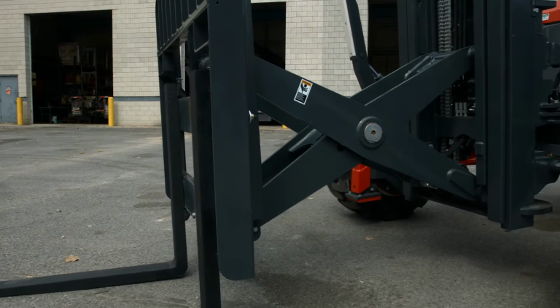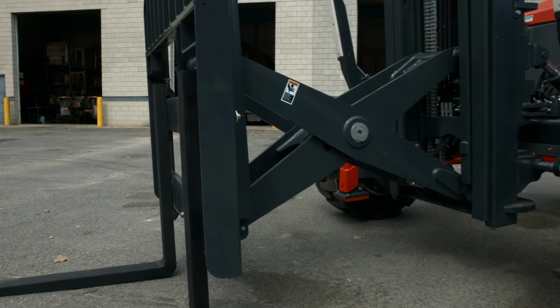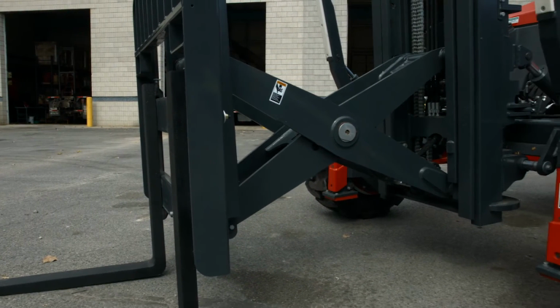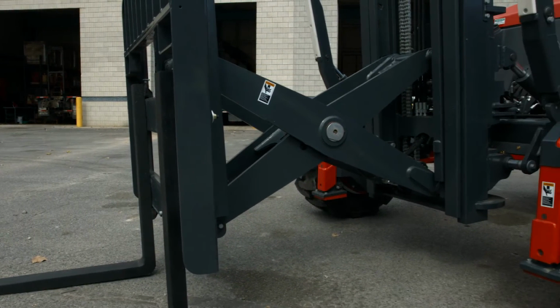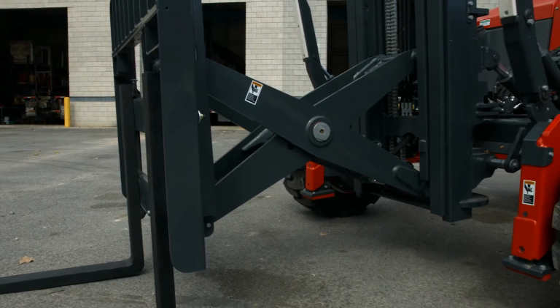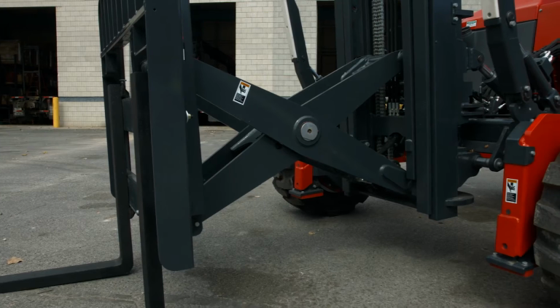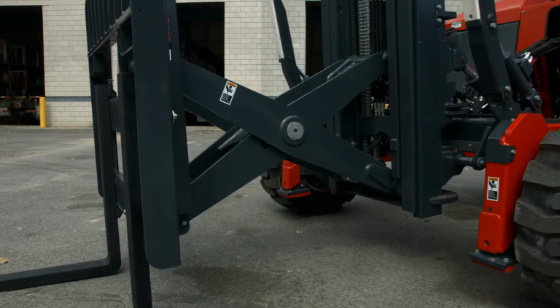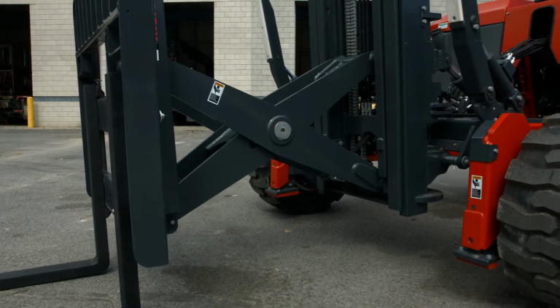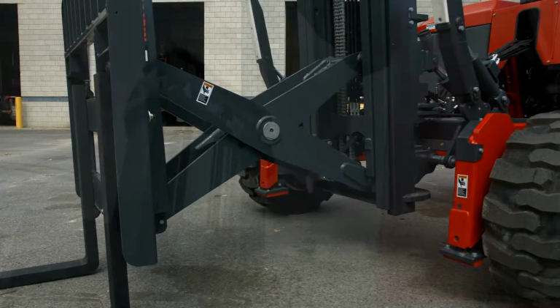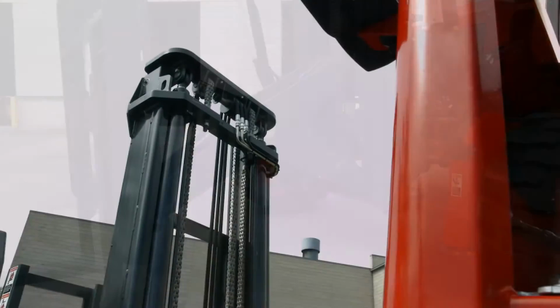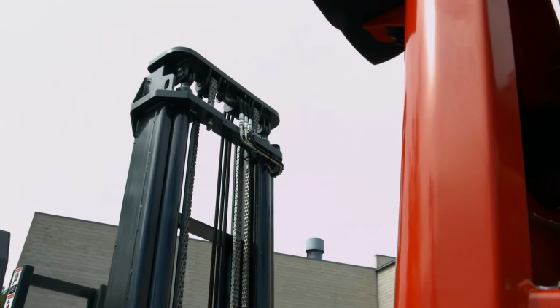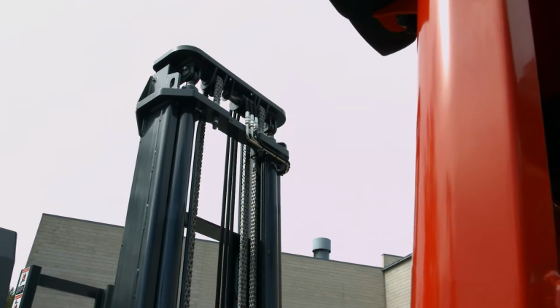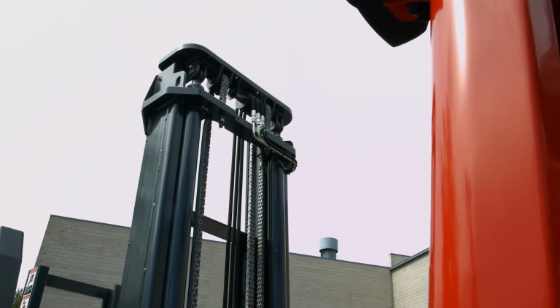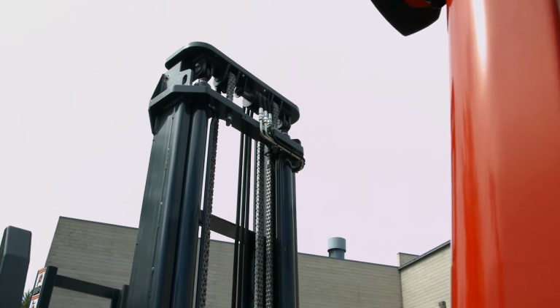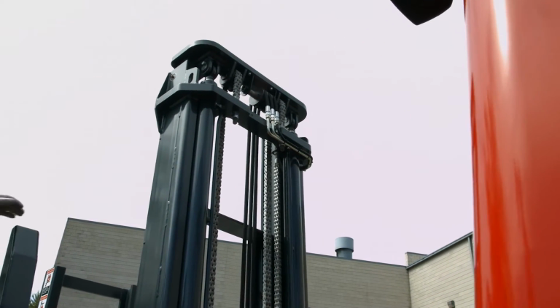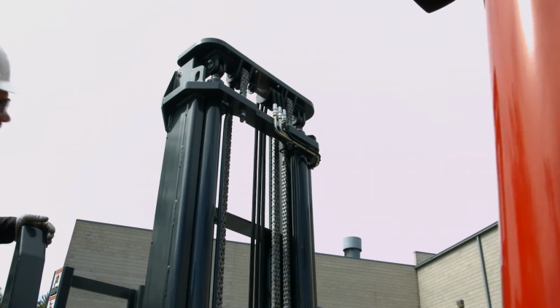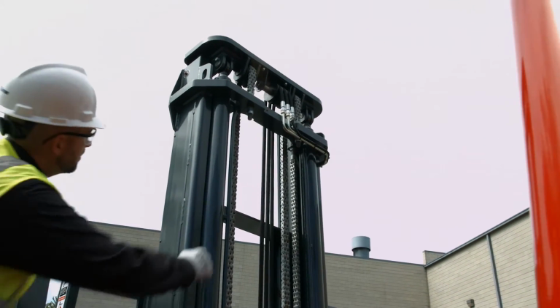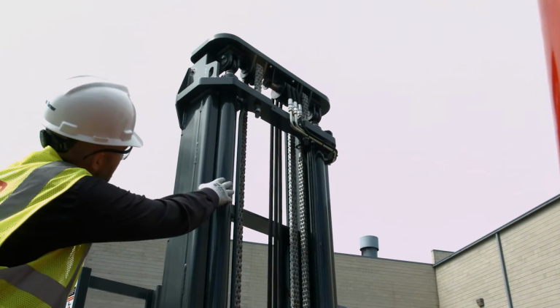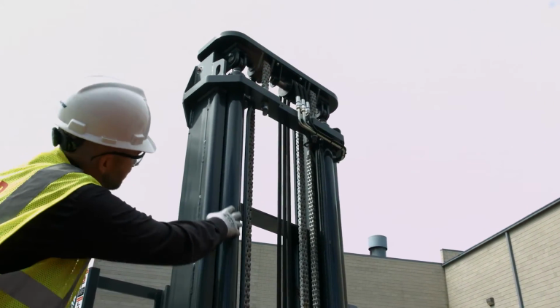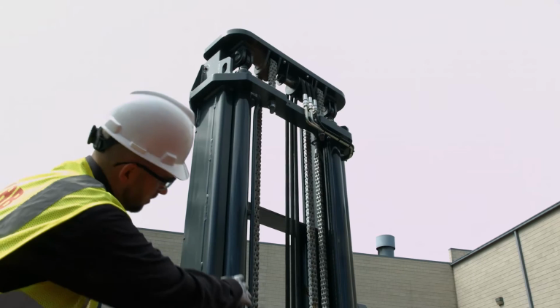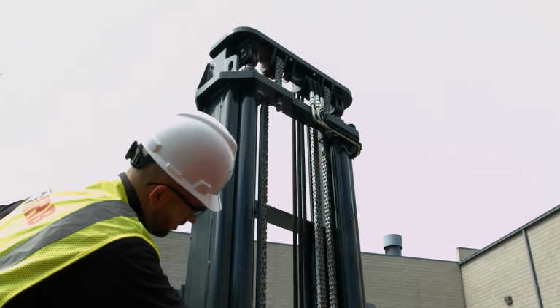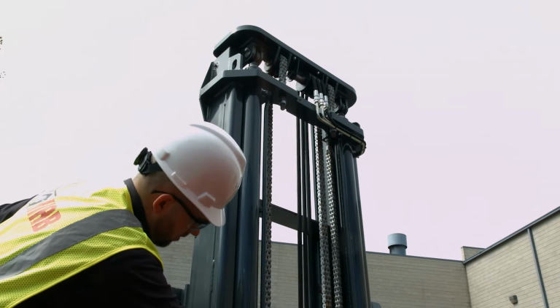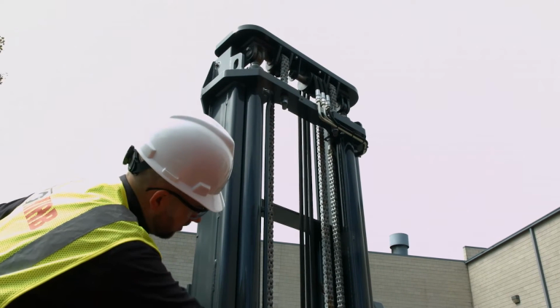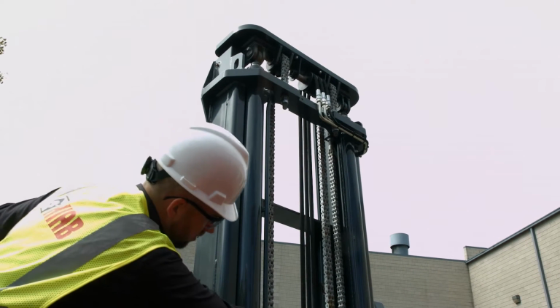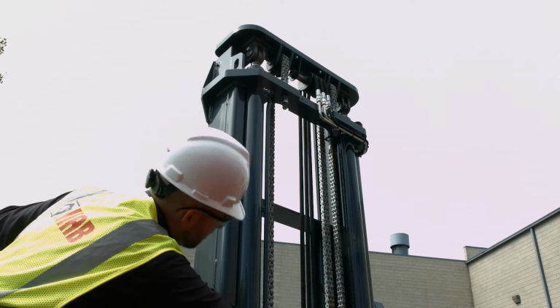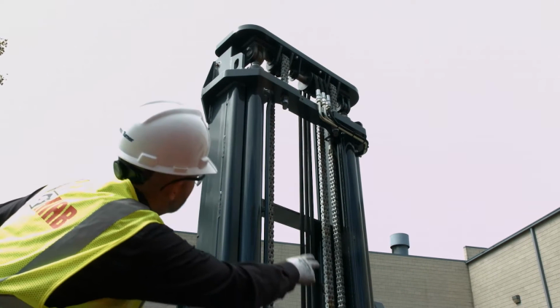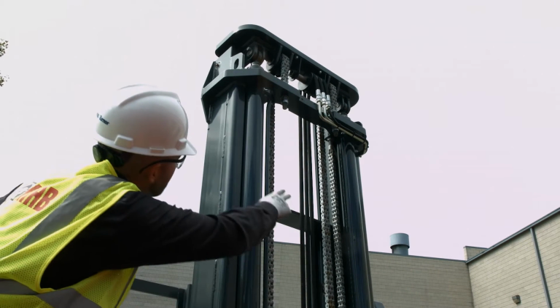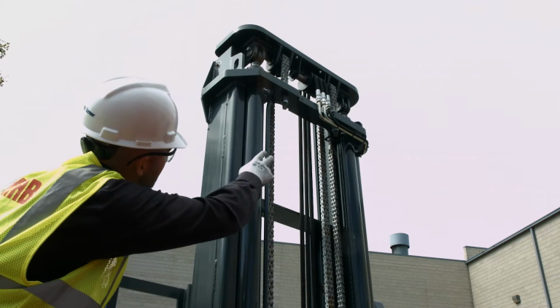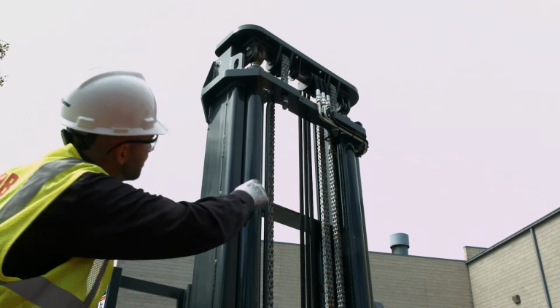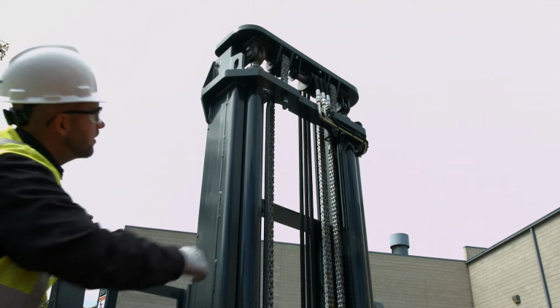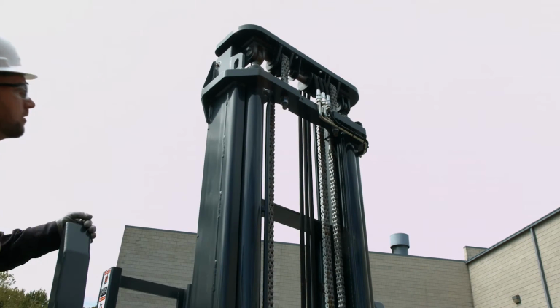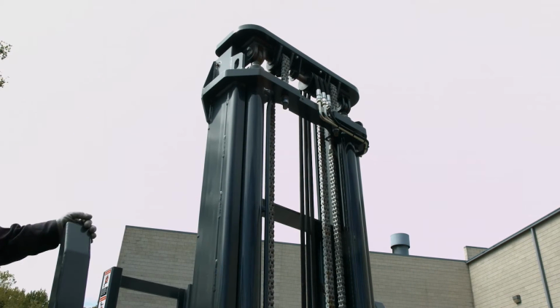The pantograph mast will have dual lift cylinders on the mast. Check each of these cylinders for any bends, cracks, or excessive wear. Also, look out for any missing or loose parts and check all bolts for tightness.